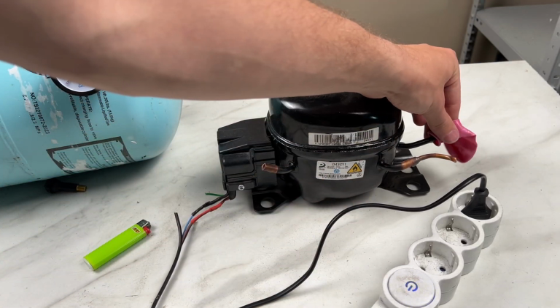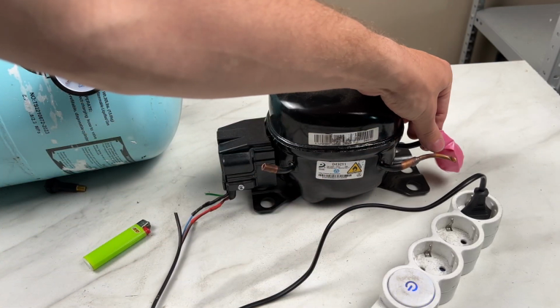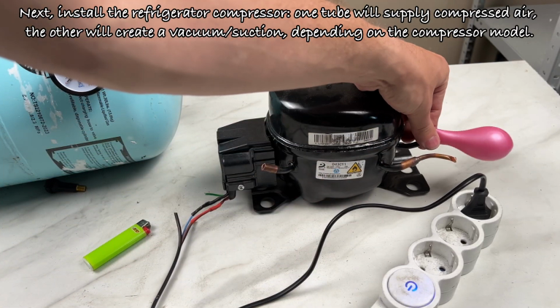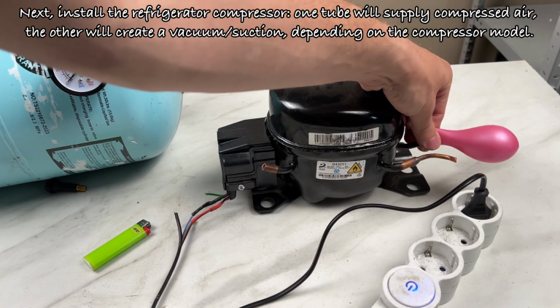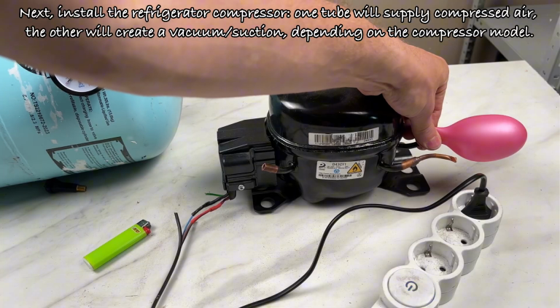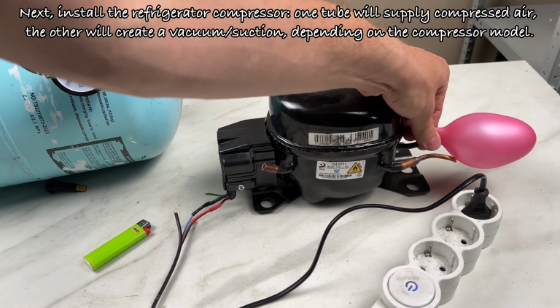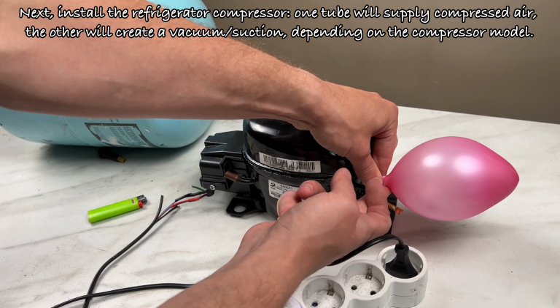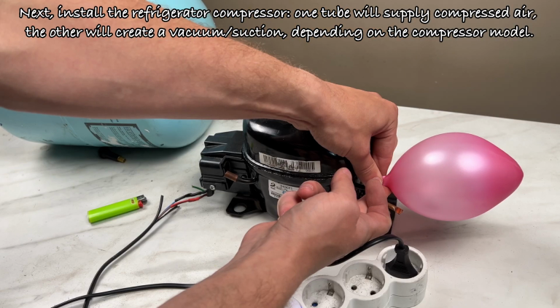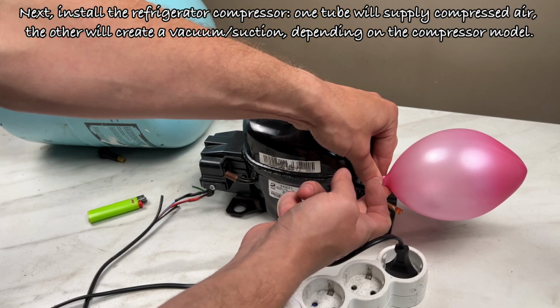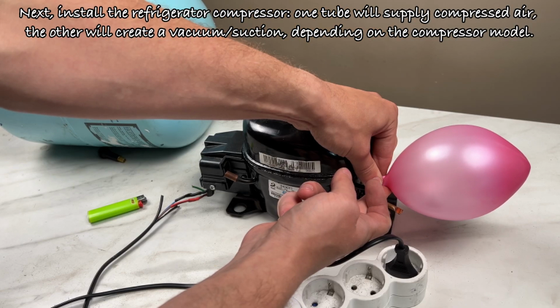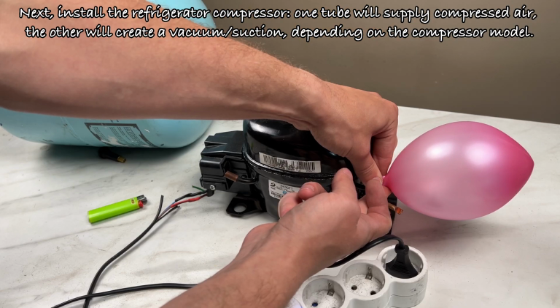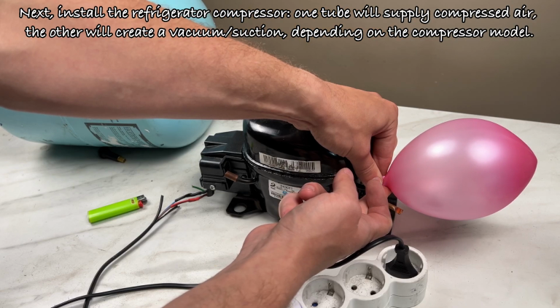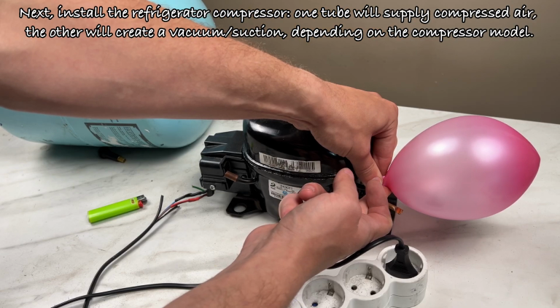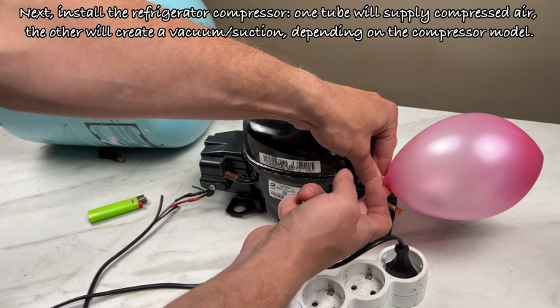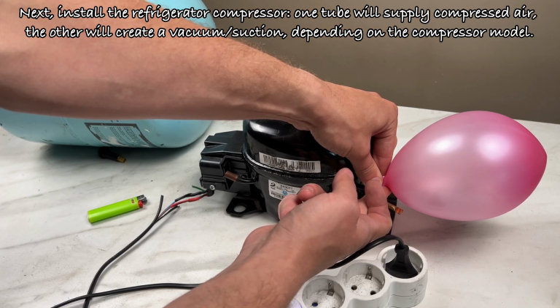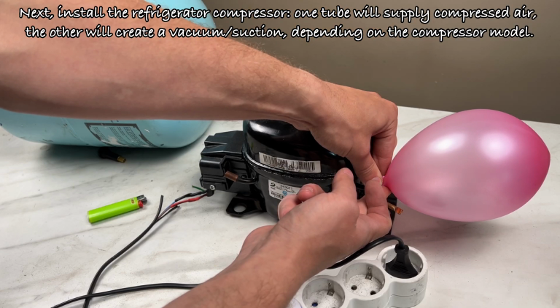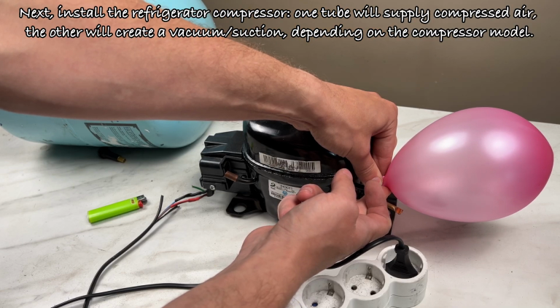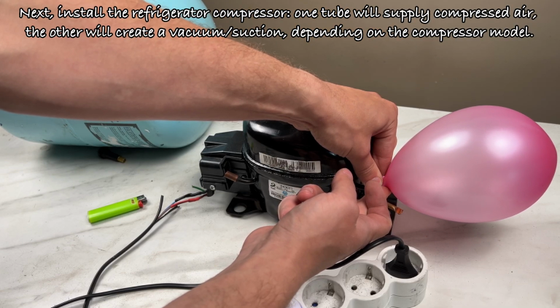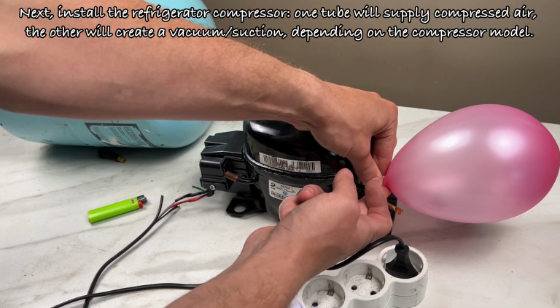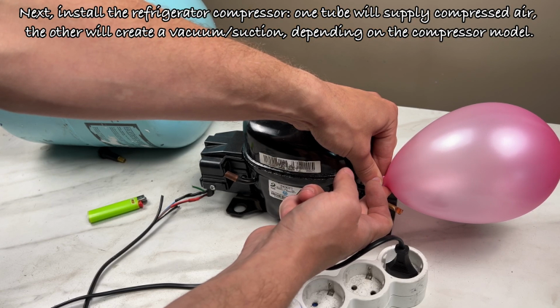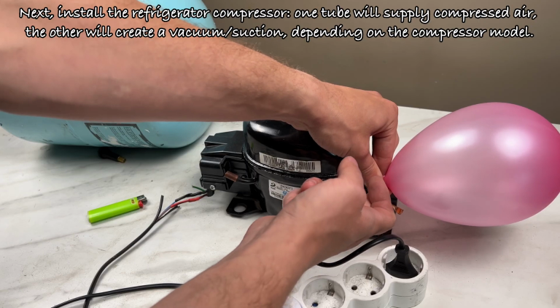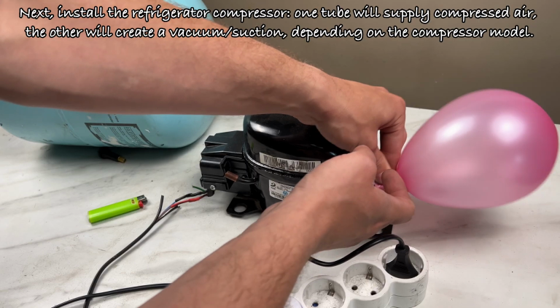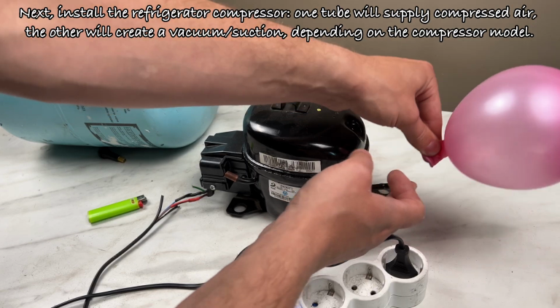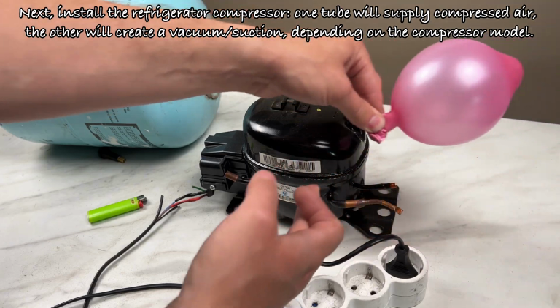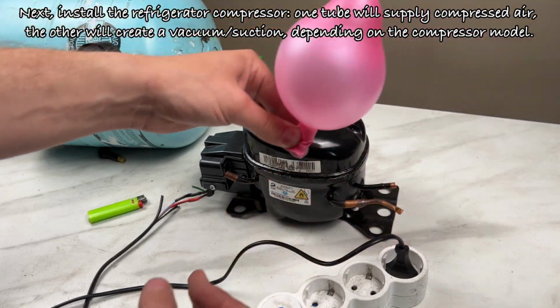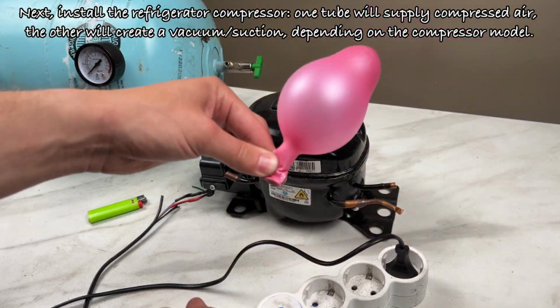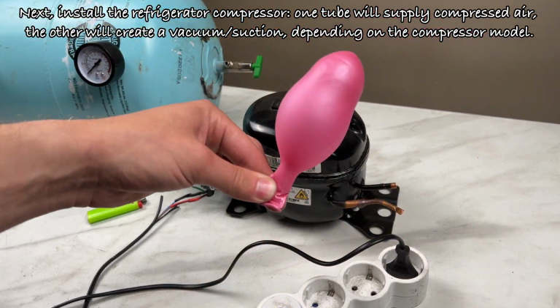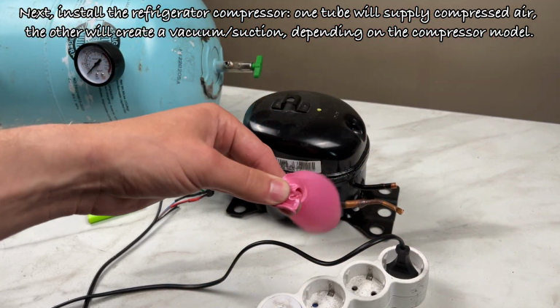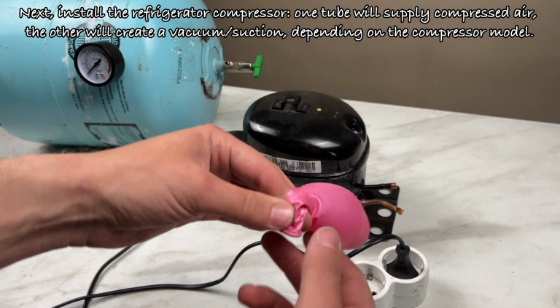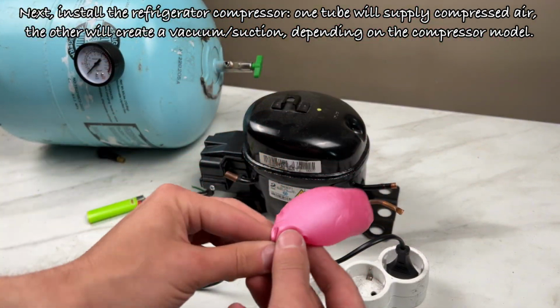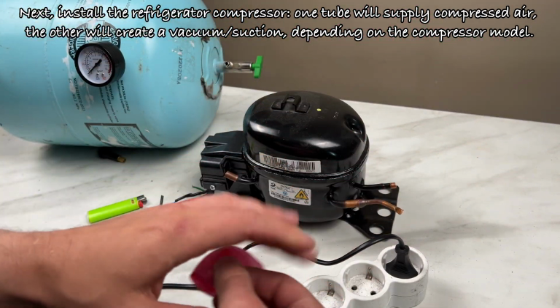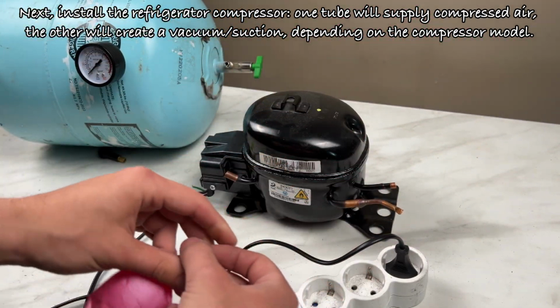Next, install the refrigerator compressor. One tube will supply compressed air, while the other will create a vacuum suction, depending on the compressor model.